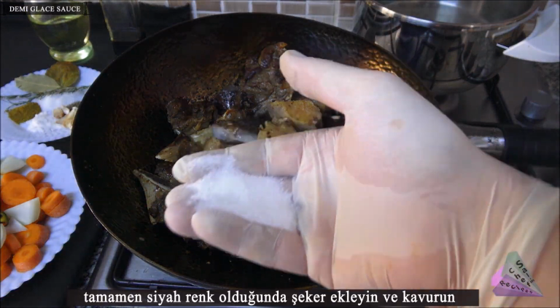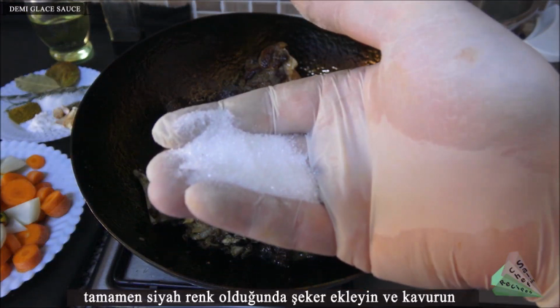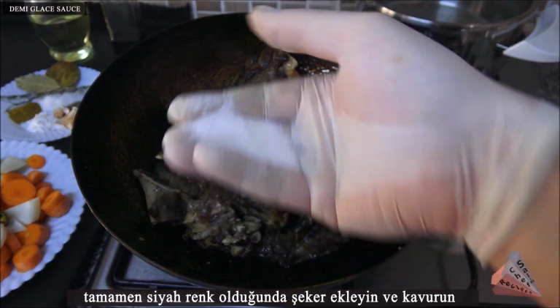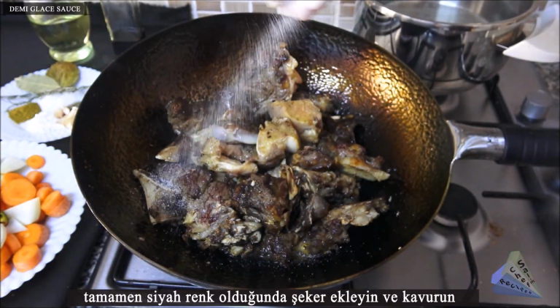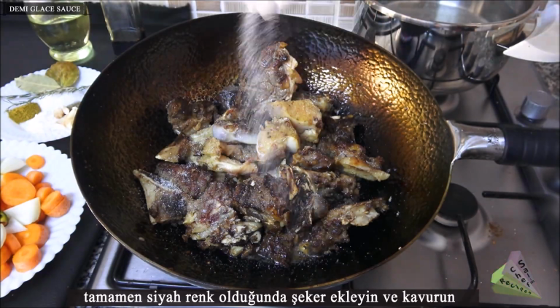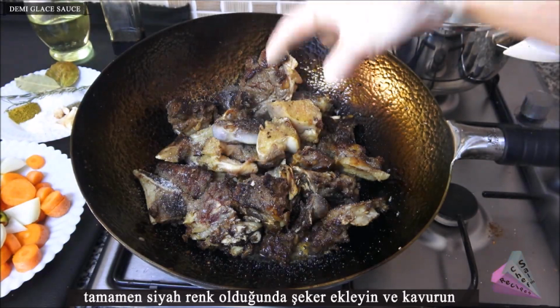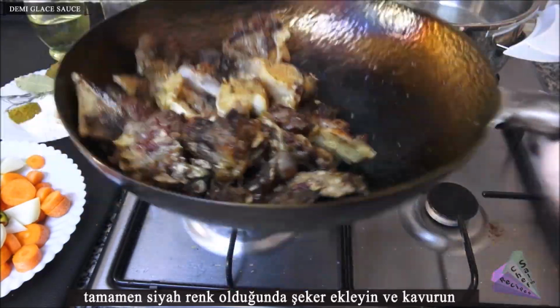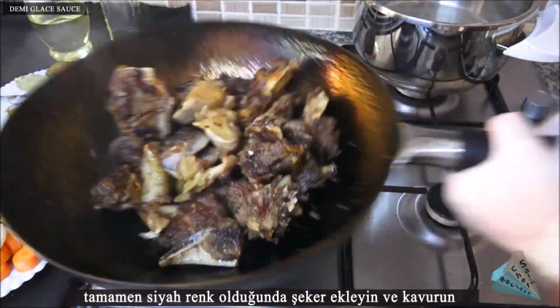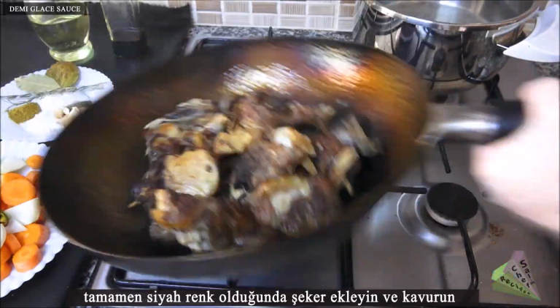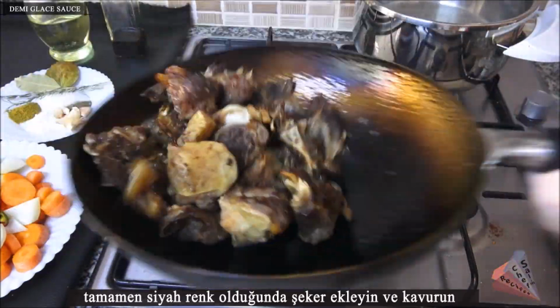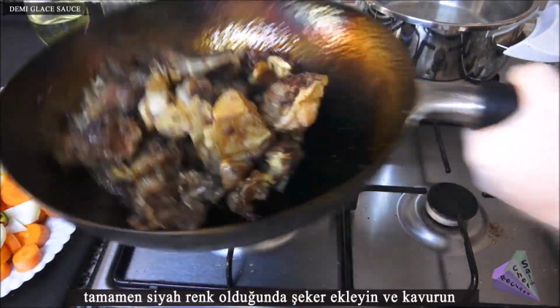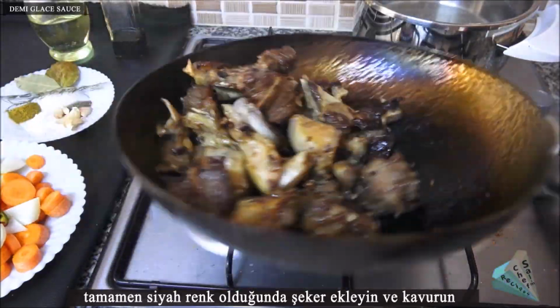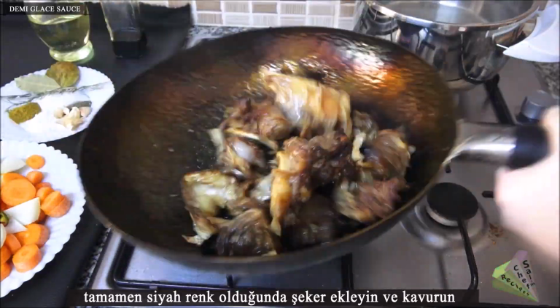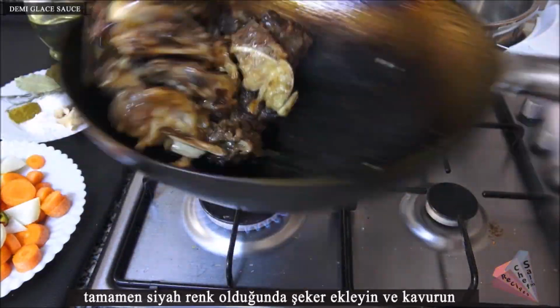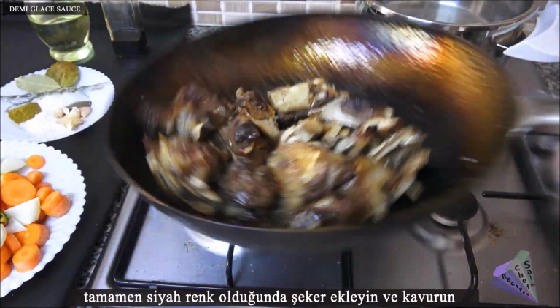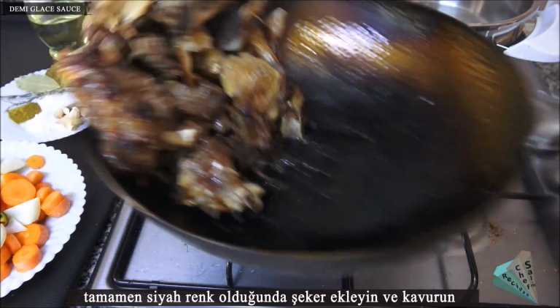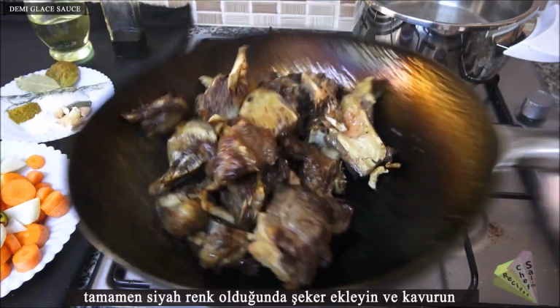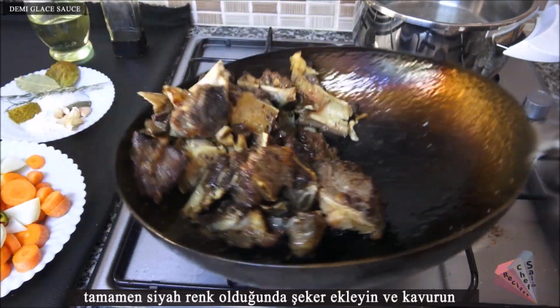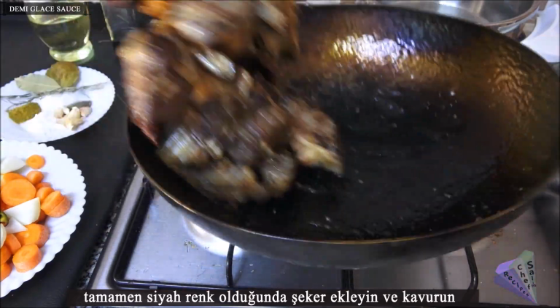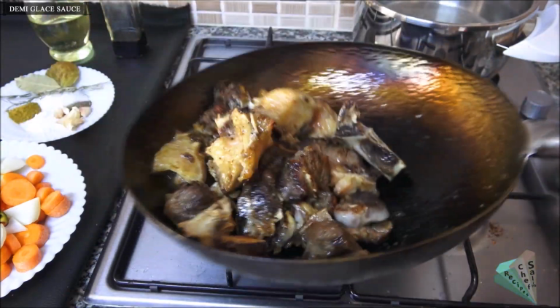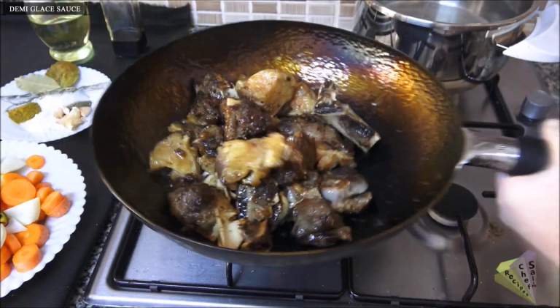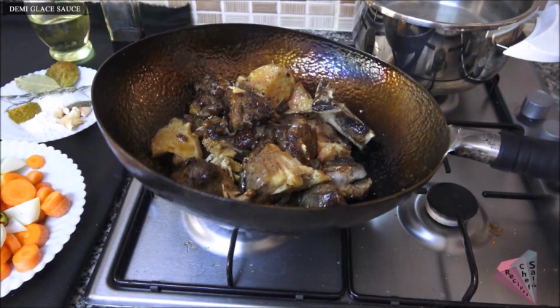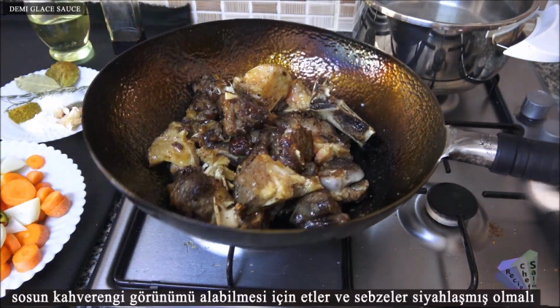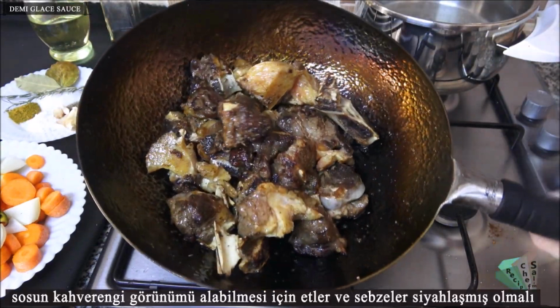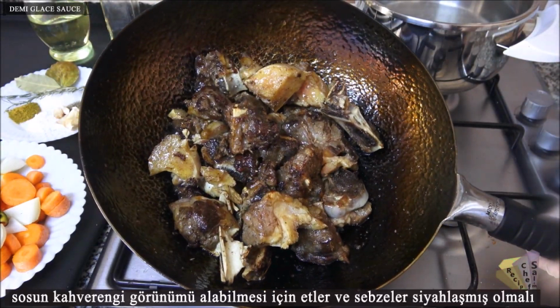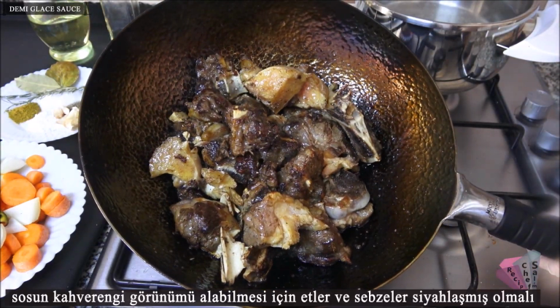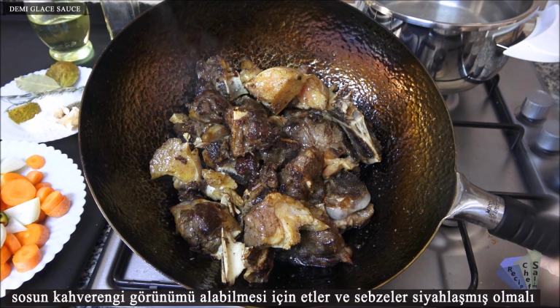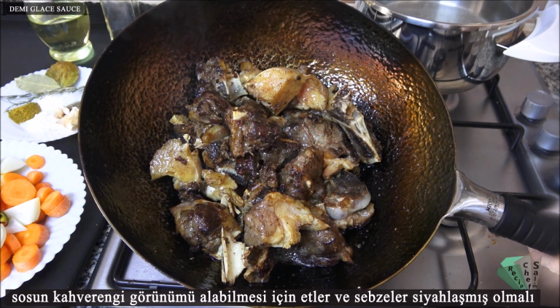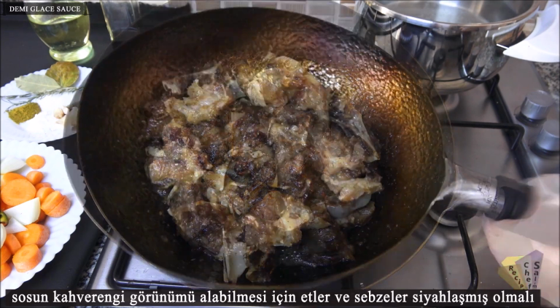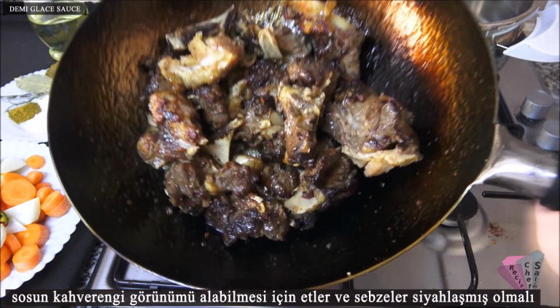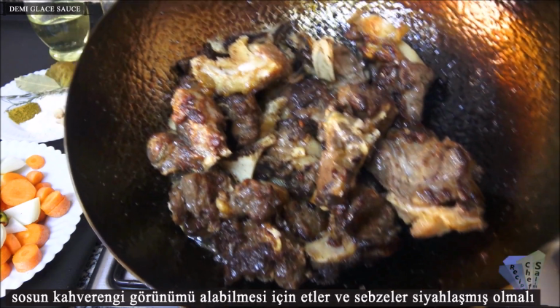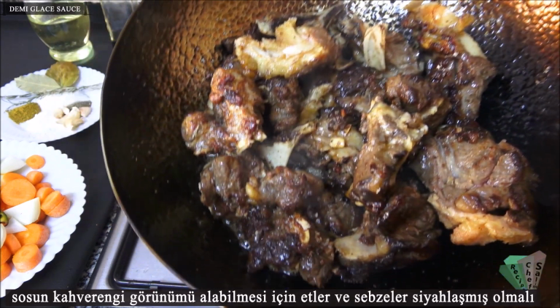When it is completely black, add sugar and roast. The meat and vegetables must be black in order for the sauce to look brown.